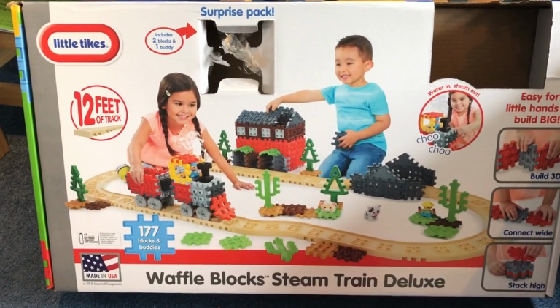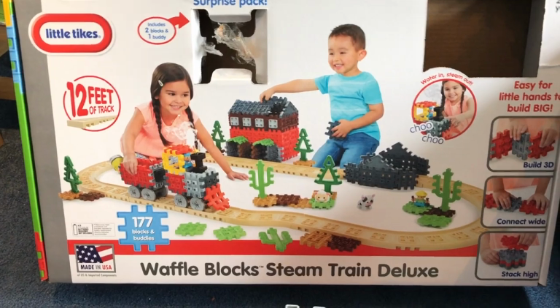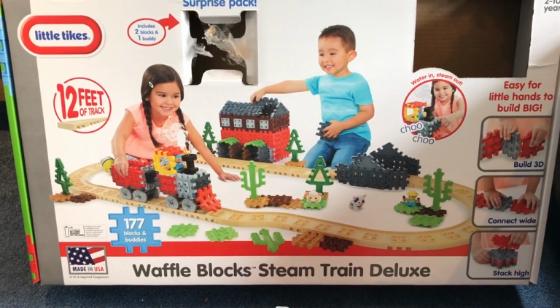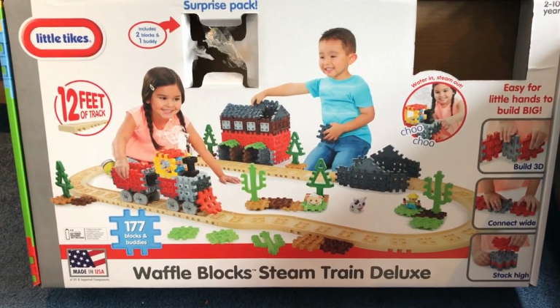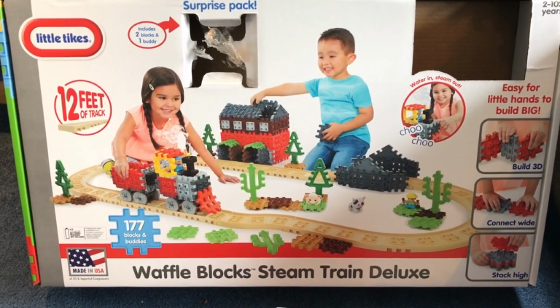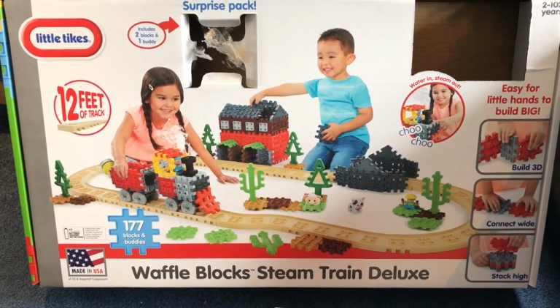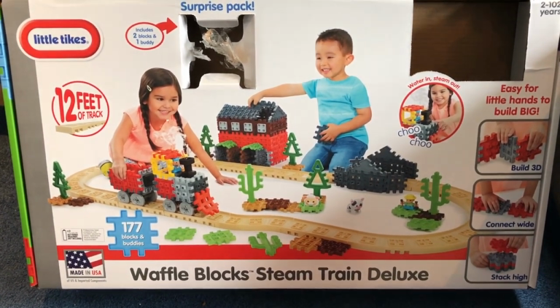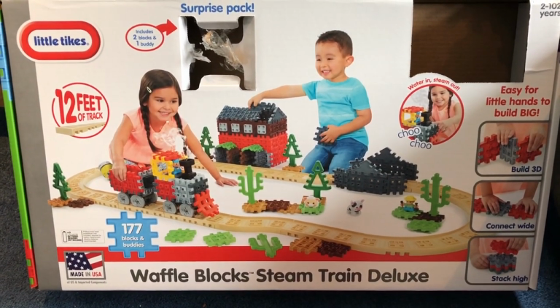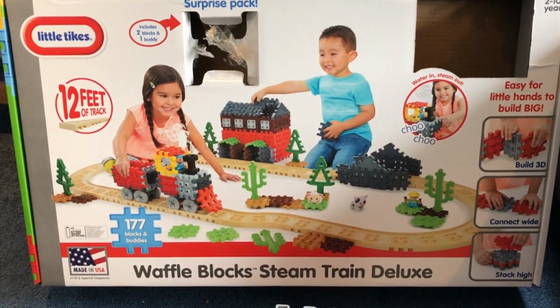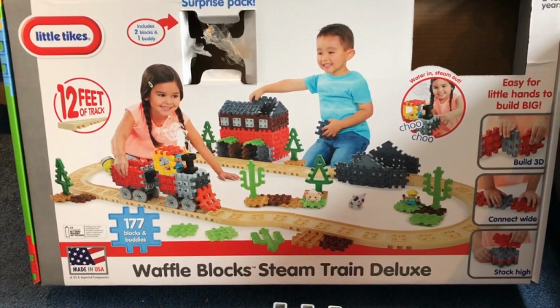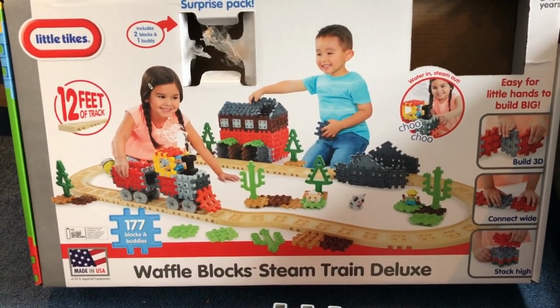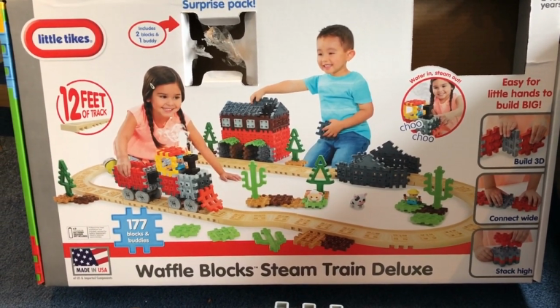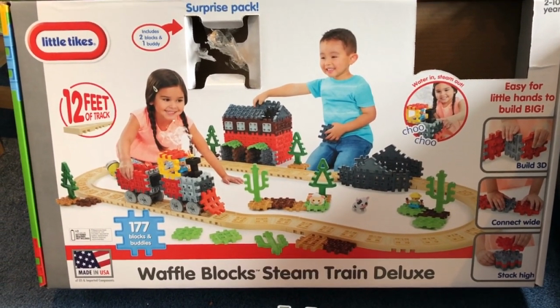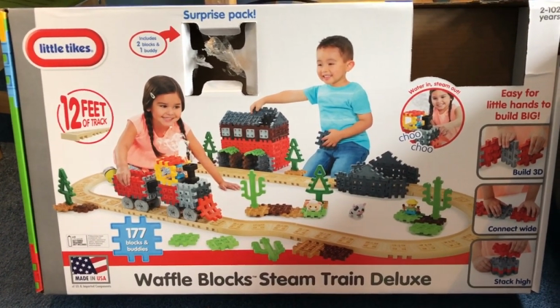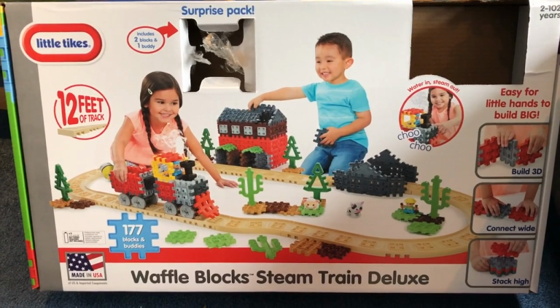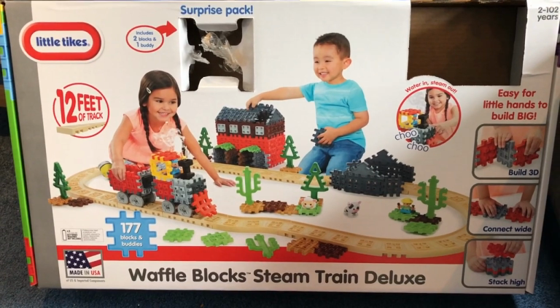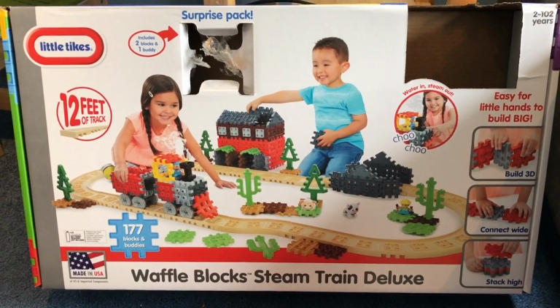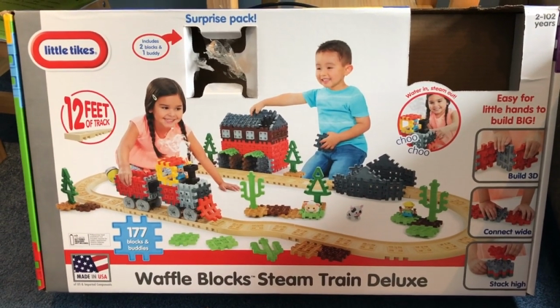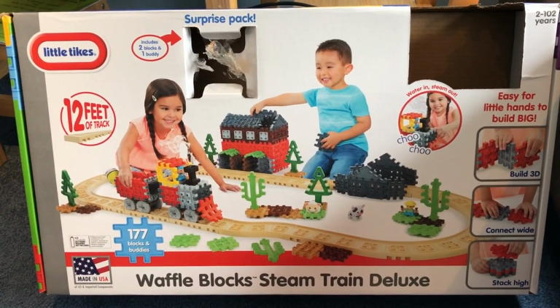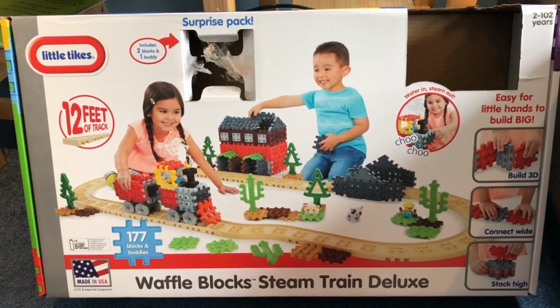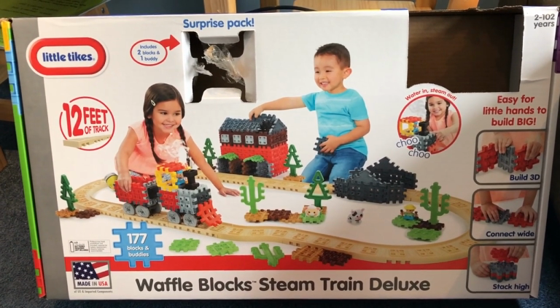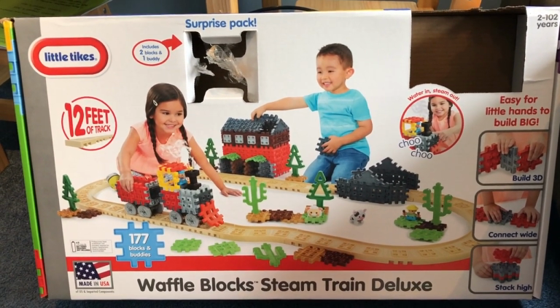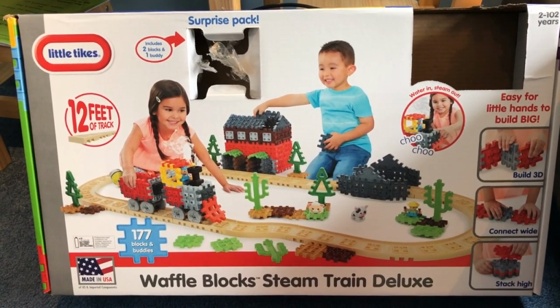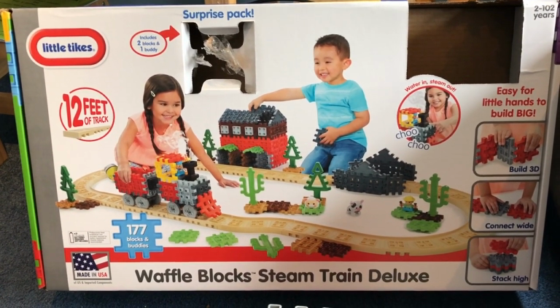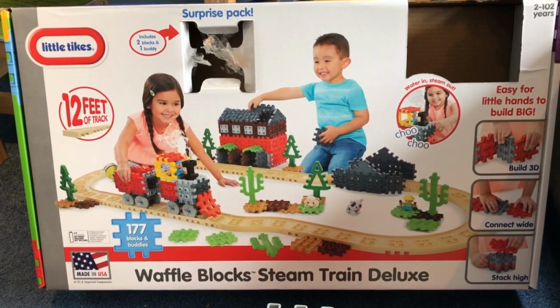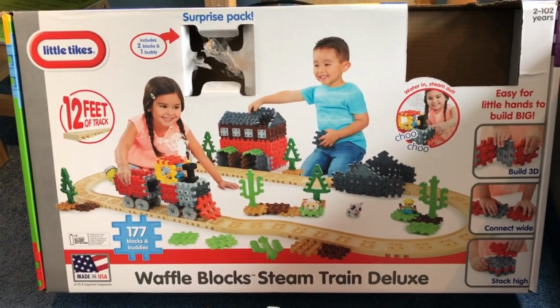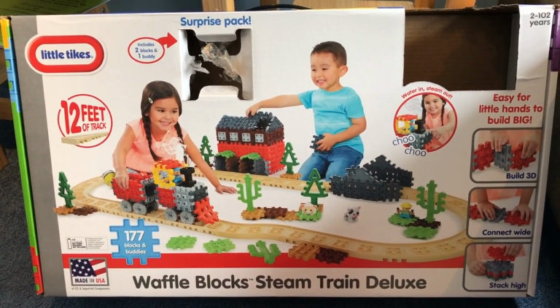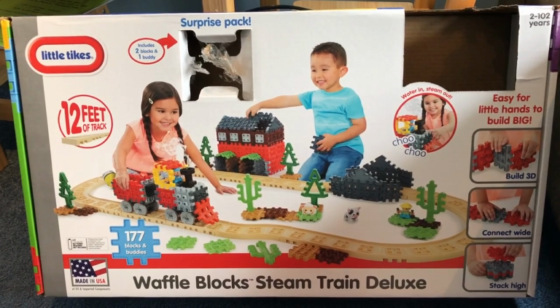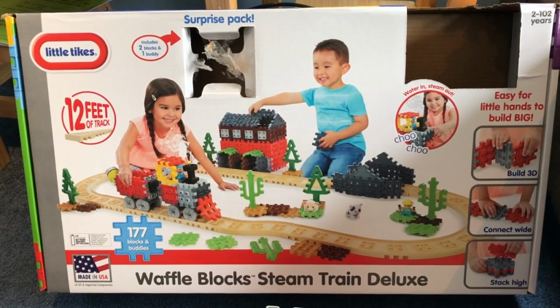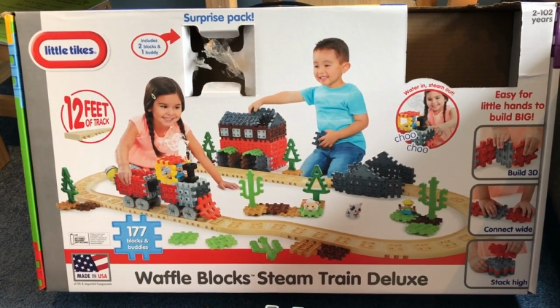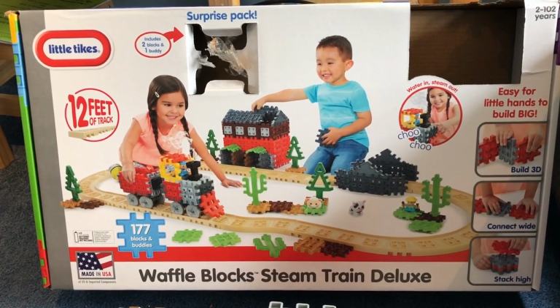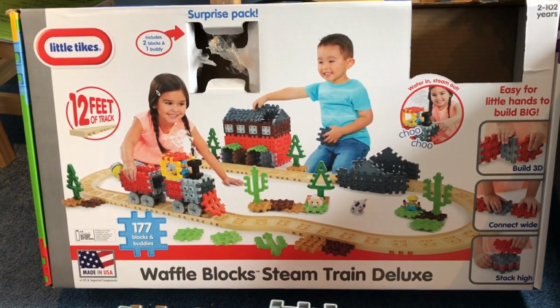Hi everybody, here we are on Jeff's Toys and Trains. We got the Waffle Block Steam Train Deluxe. We got this as a gift for the holidays and we're going to make a little video of what you get and what we think of it.